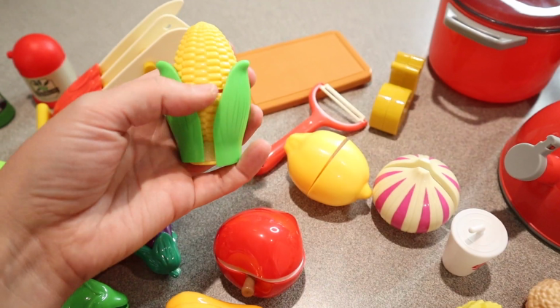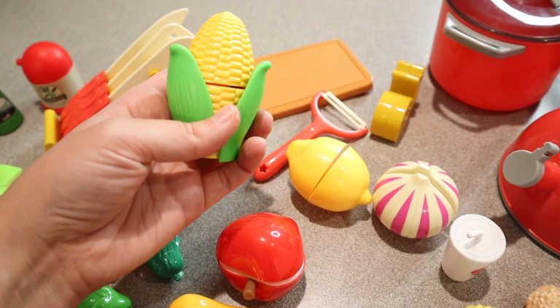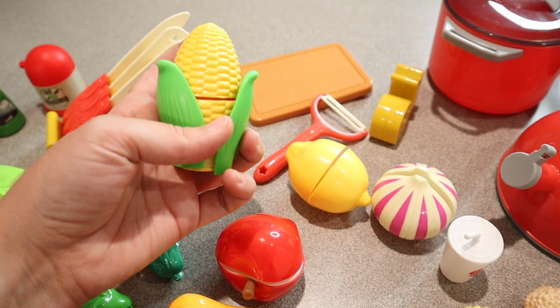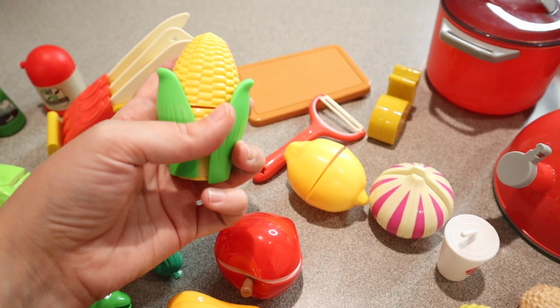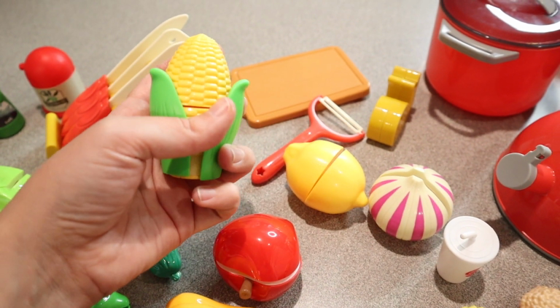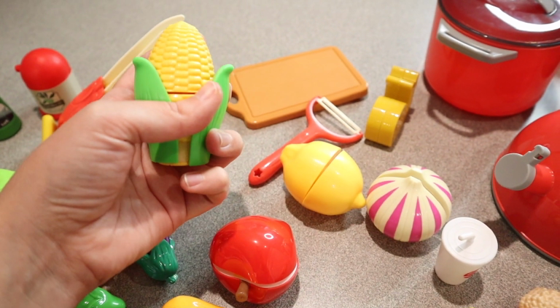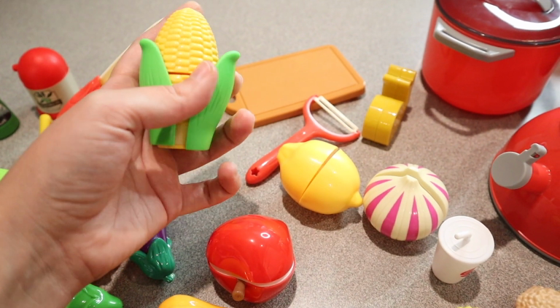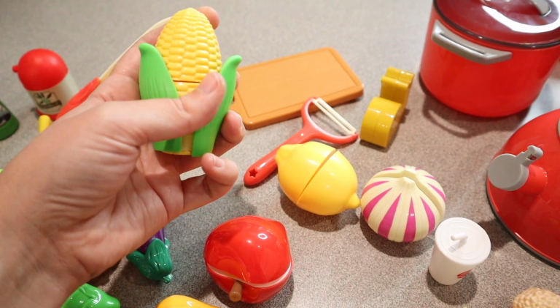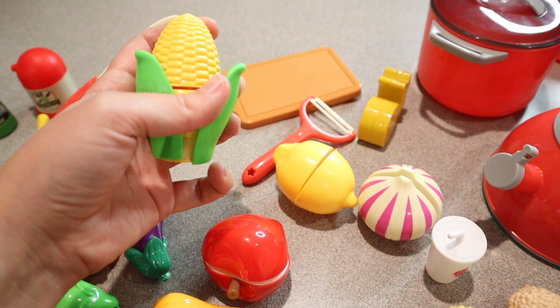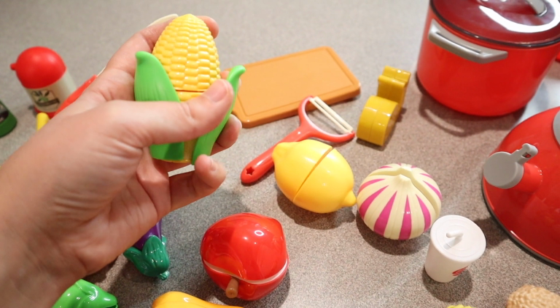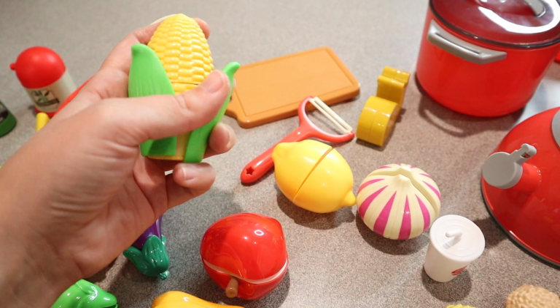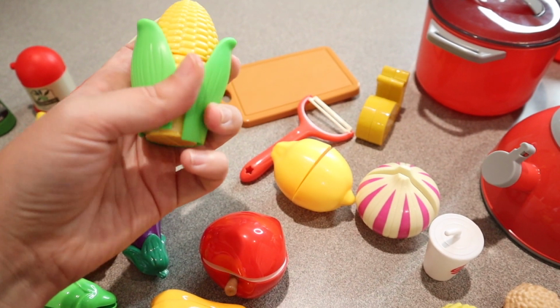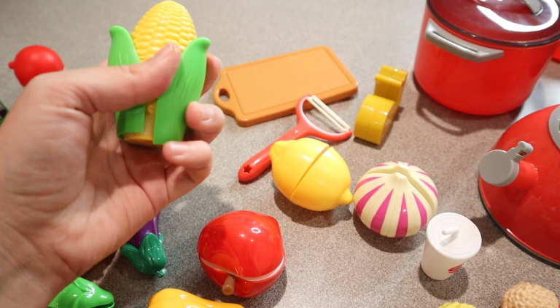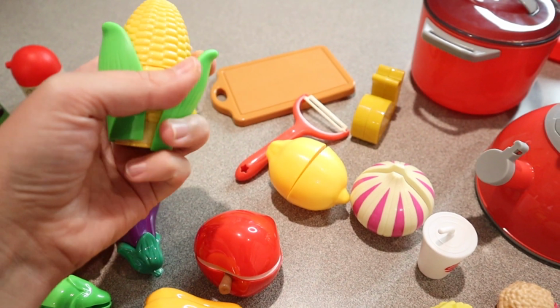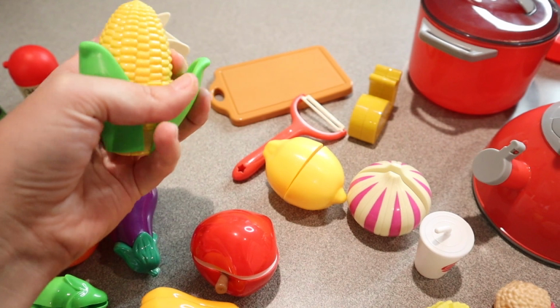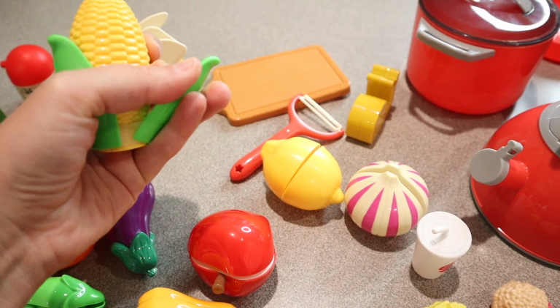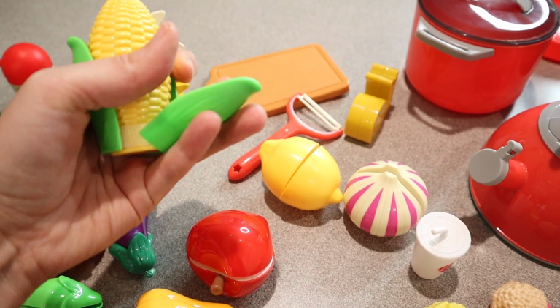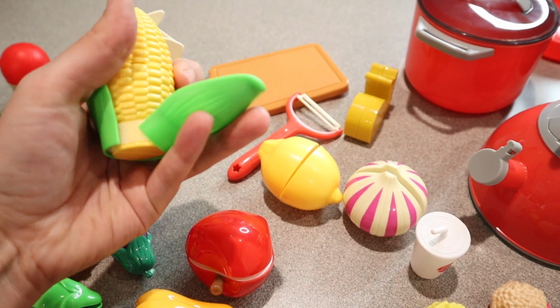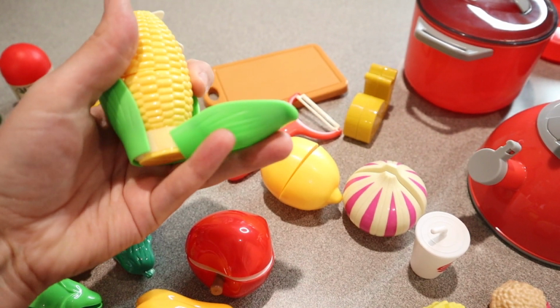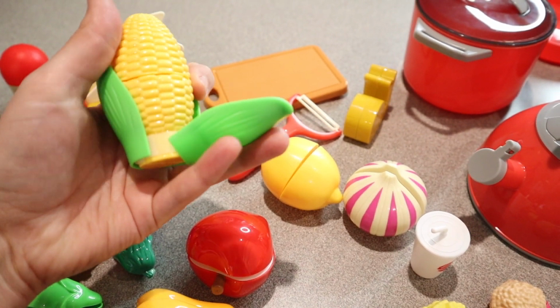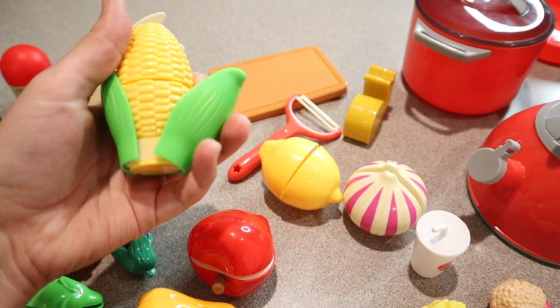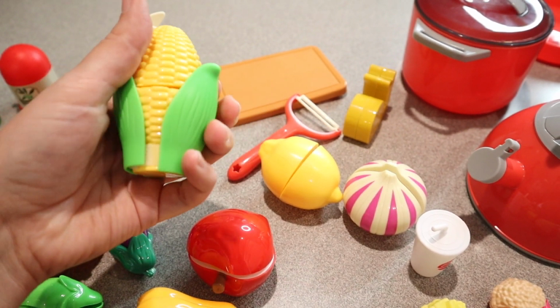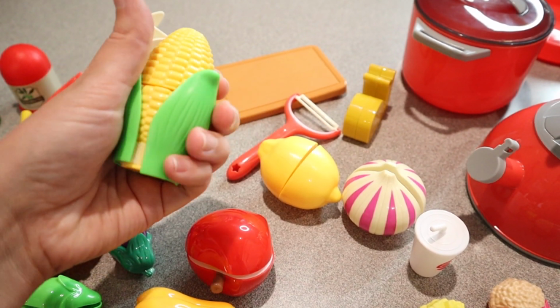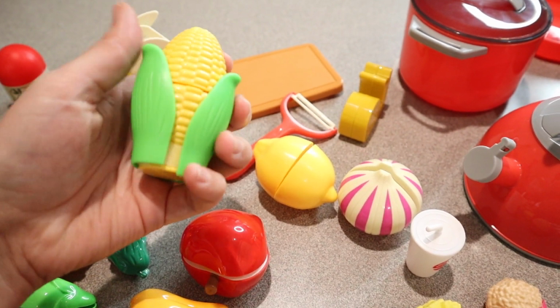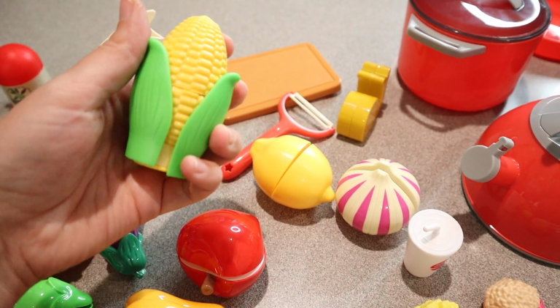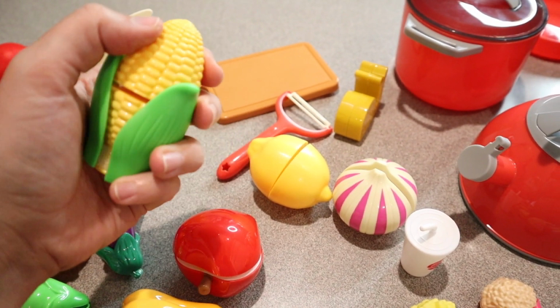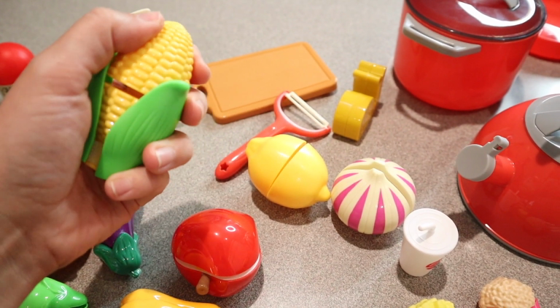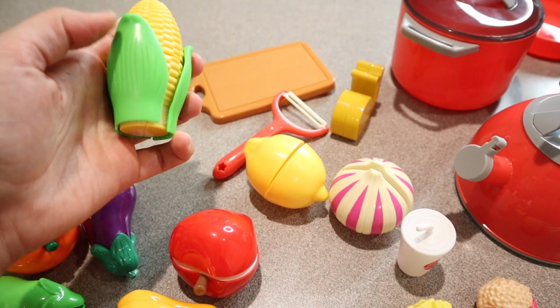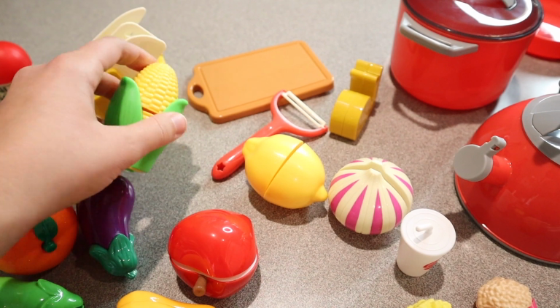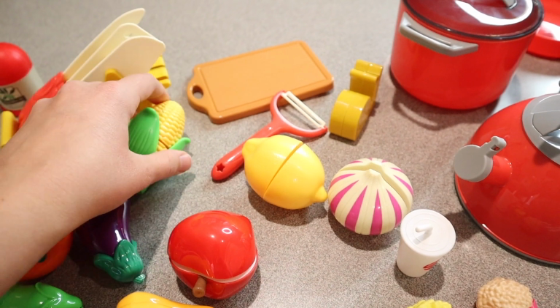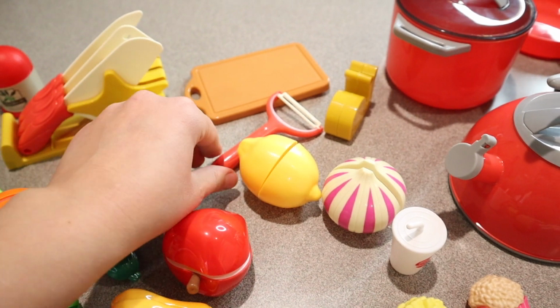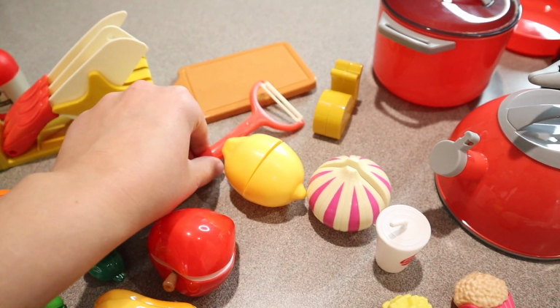I really like when toys are a little bit more realistic — I just feel like it makes them a little bit more intriguing. You can see that this corn, you actually have to husk it. You take off these little Velcro pieces before you can cut the corn in half. I really like that.